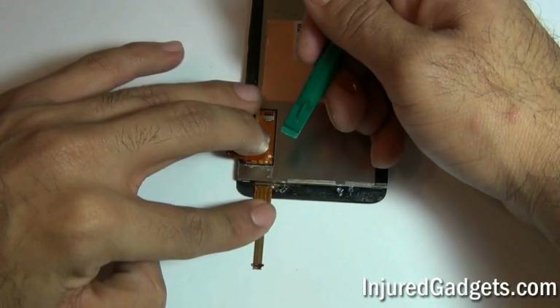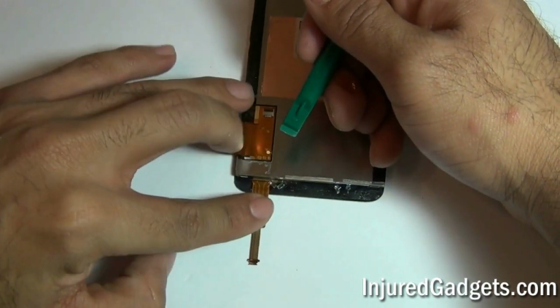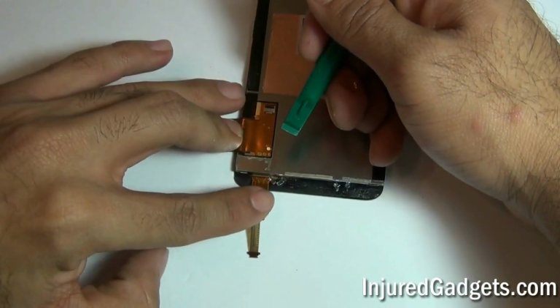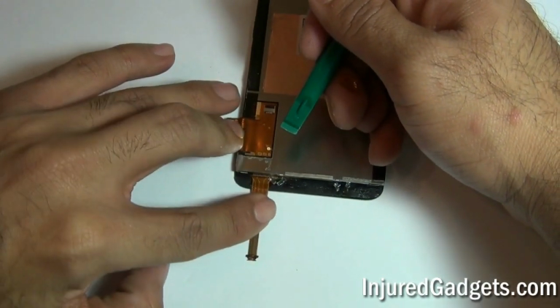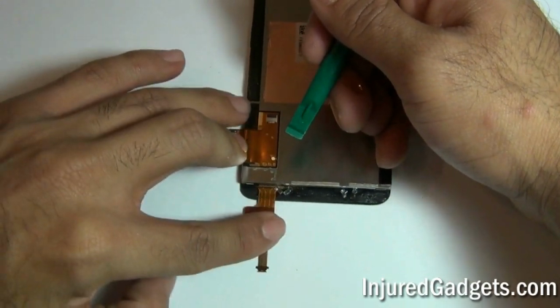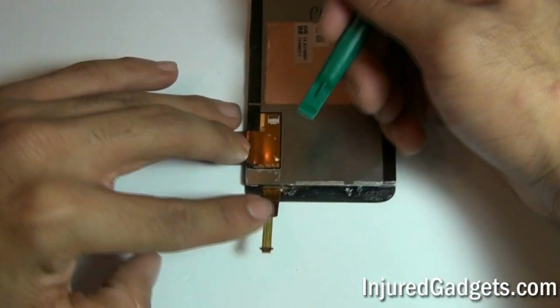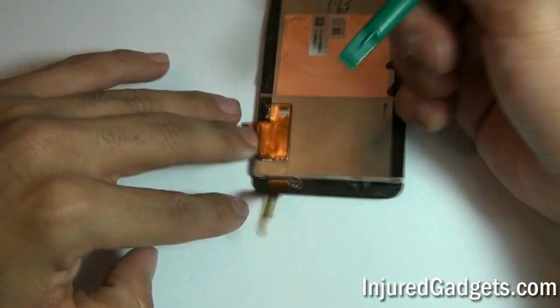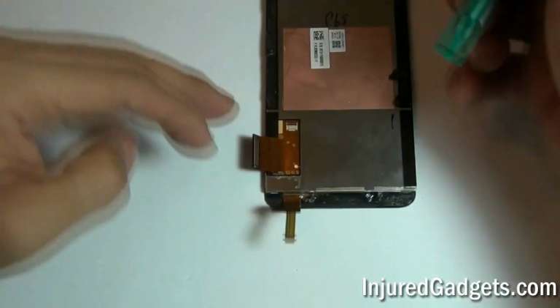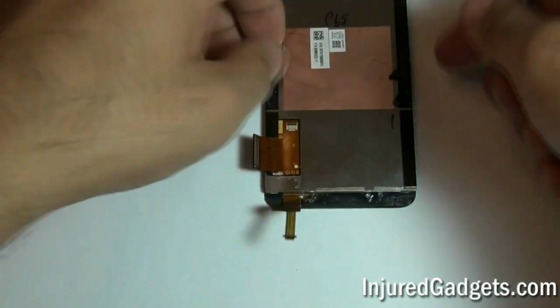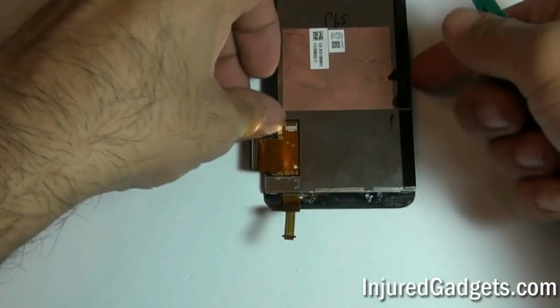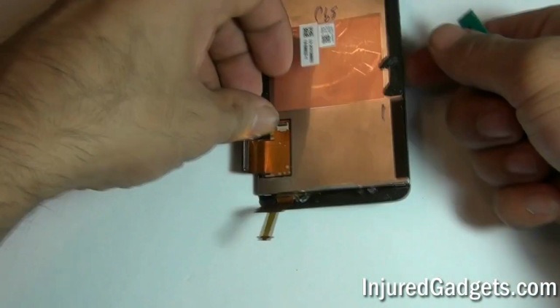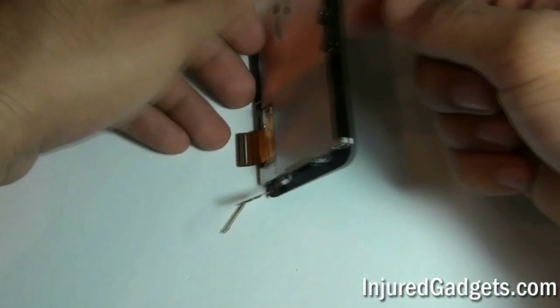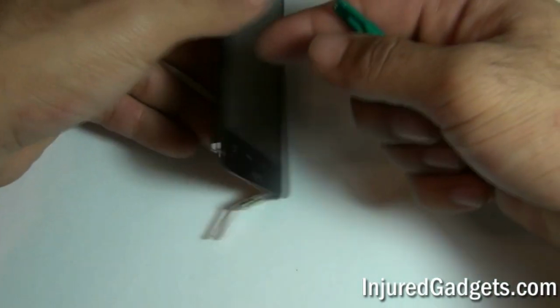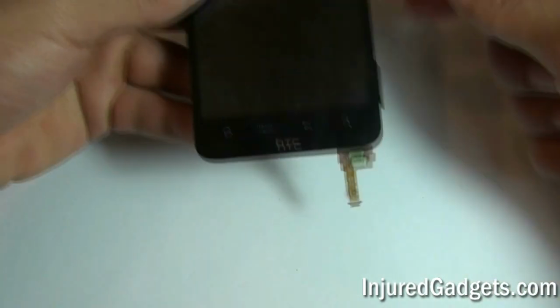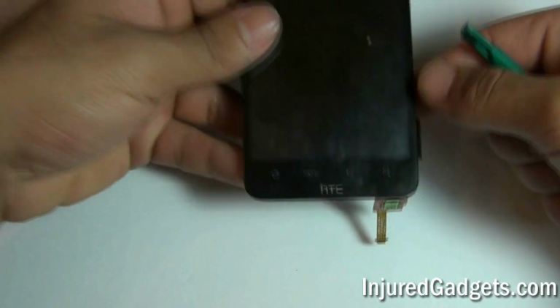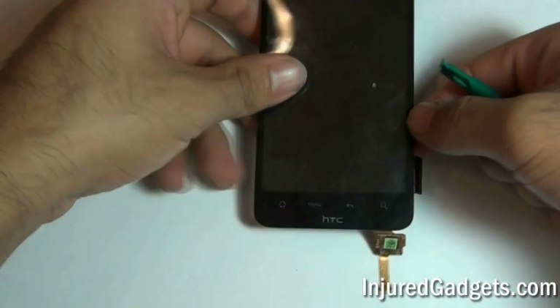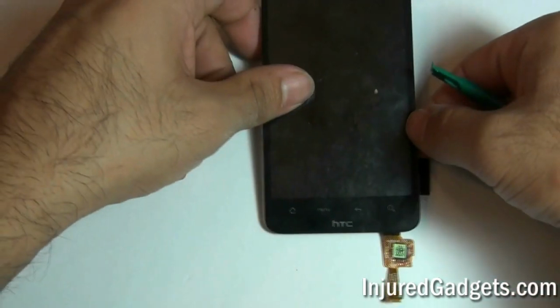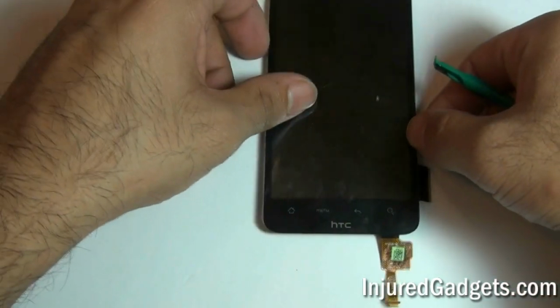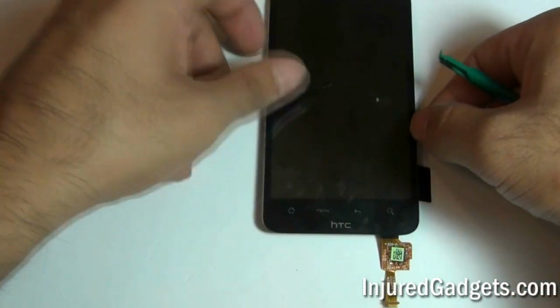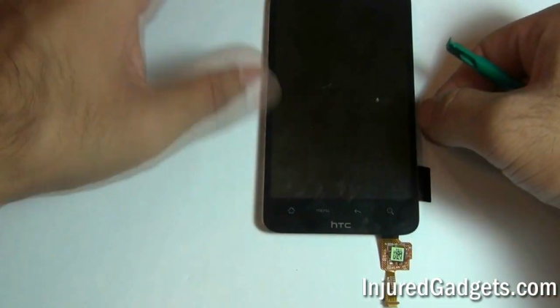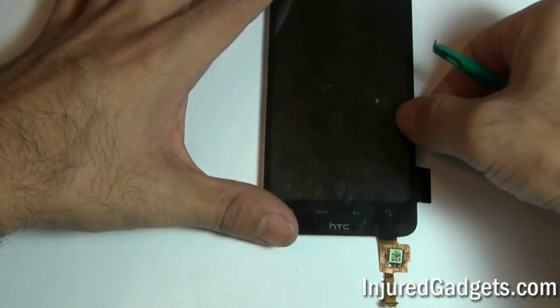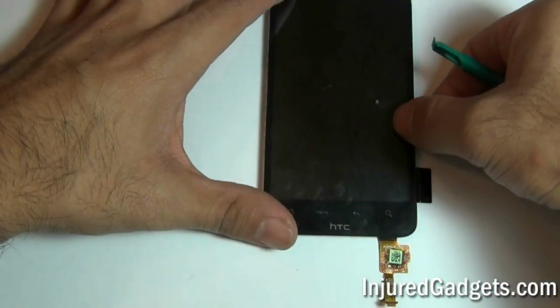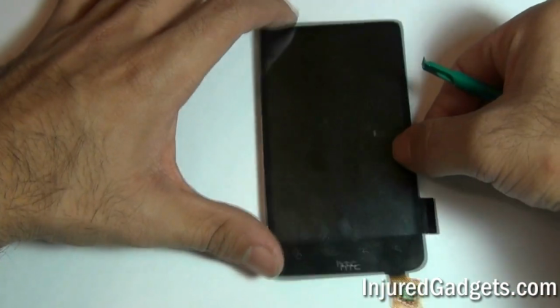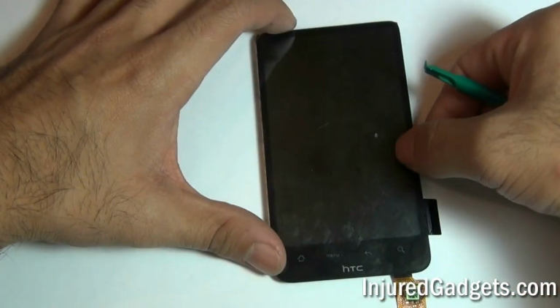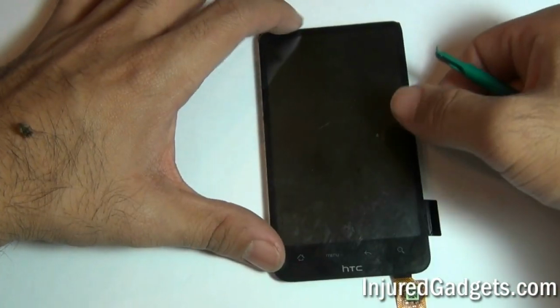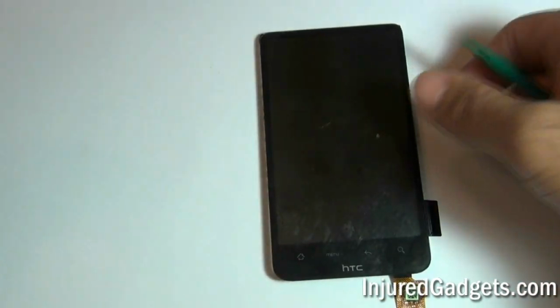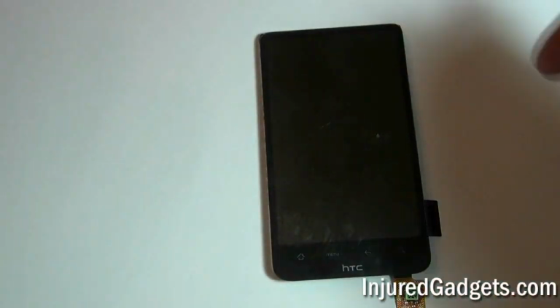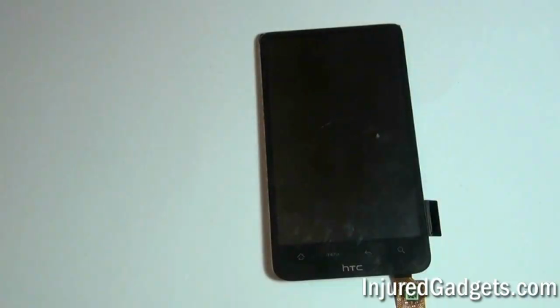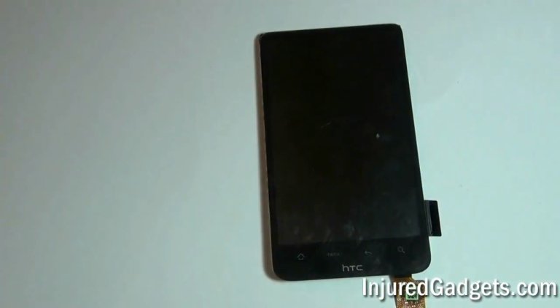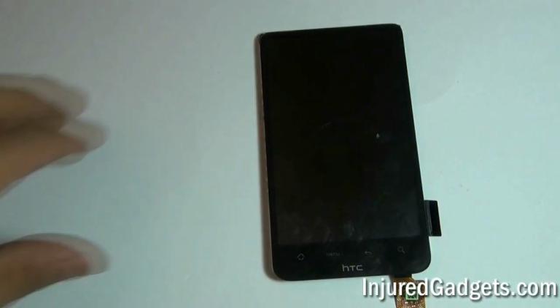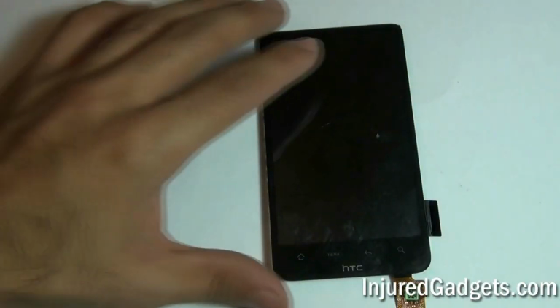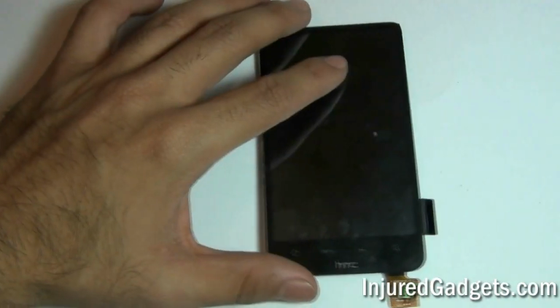Once they are separated, you can go ahead and change out your touchscreen glass digitizer and/or LCD display panel on your HTC Inspire 4G.